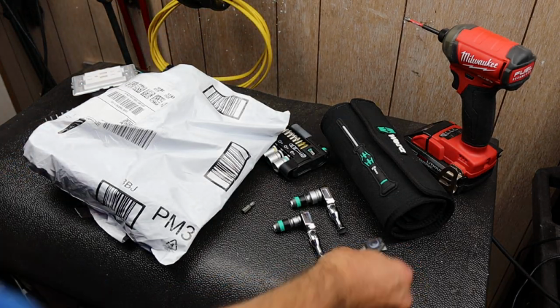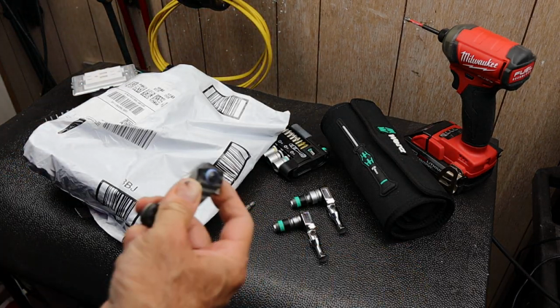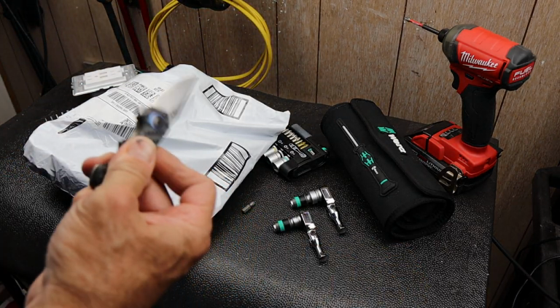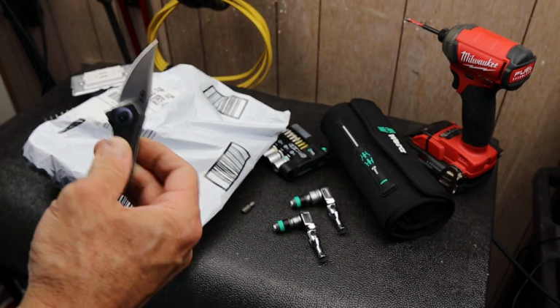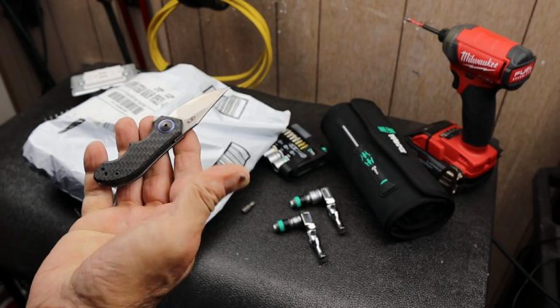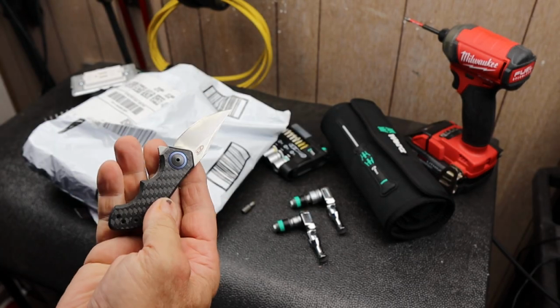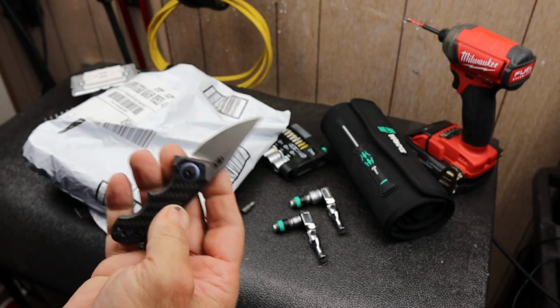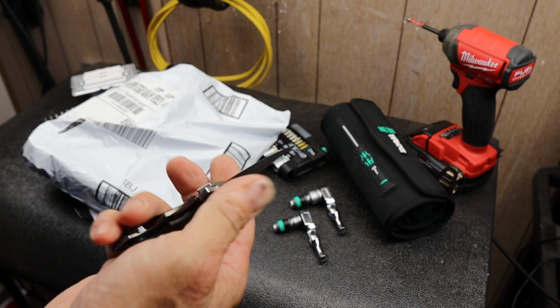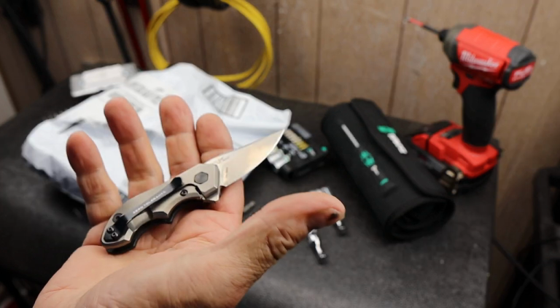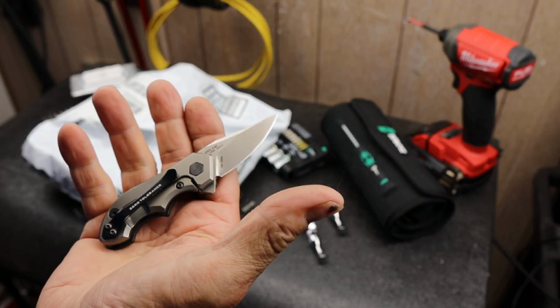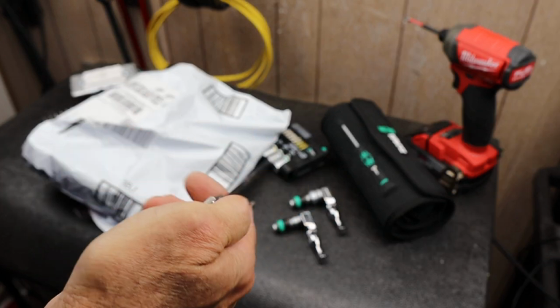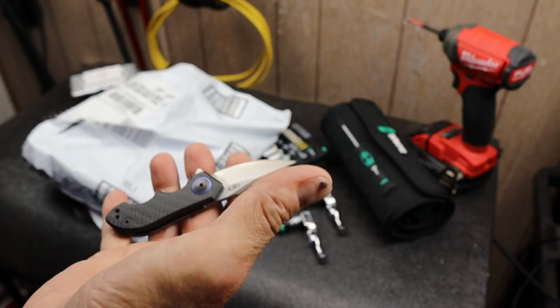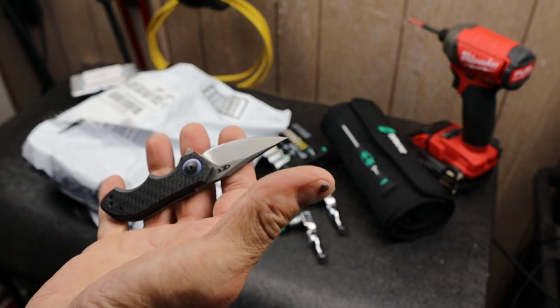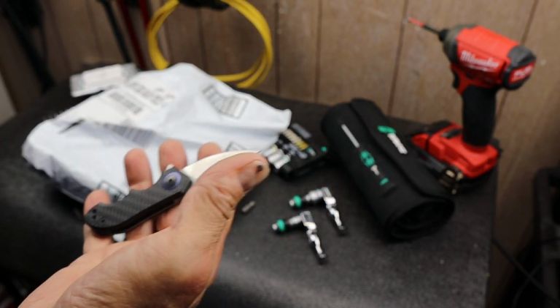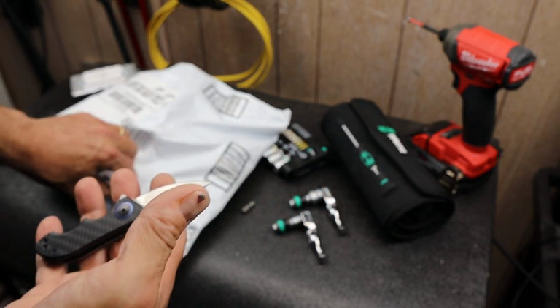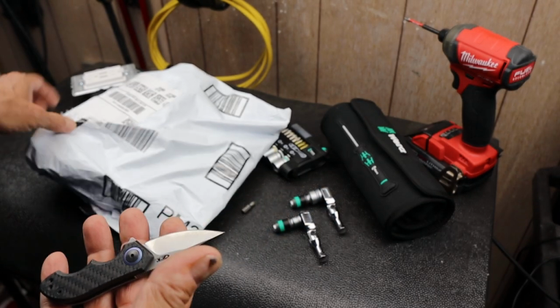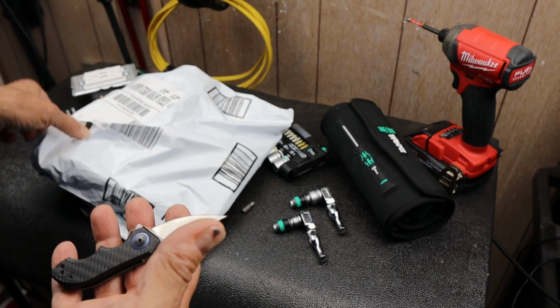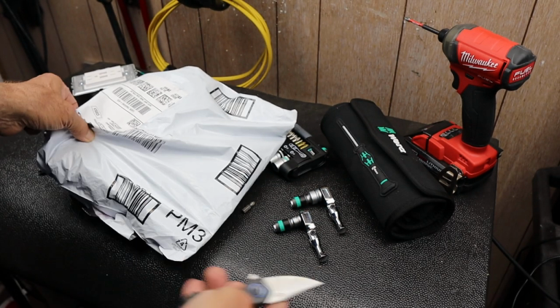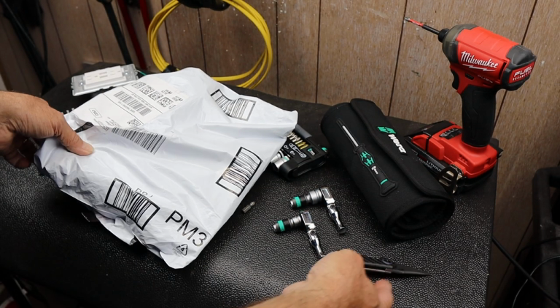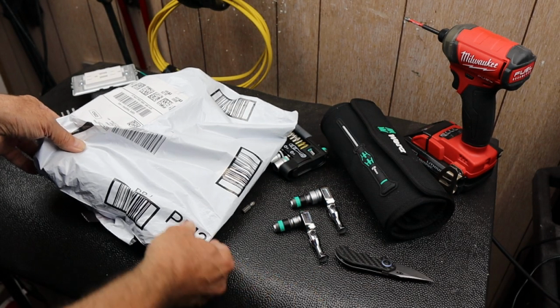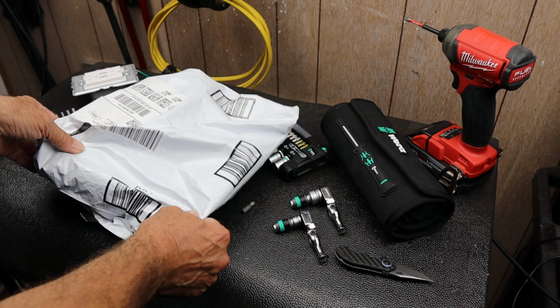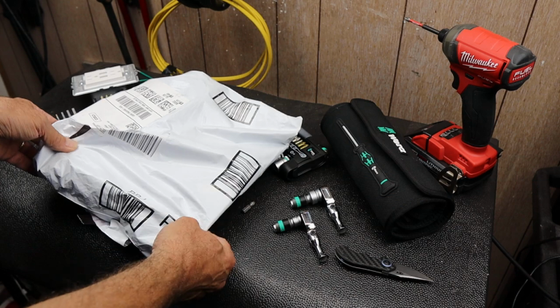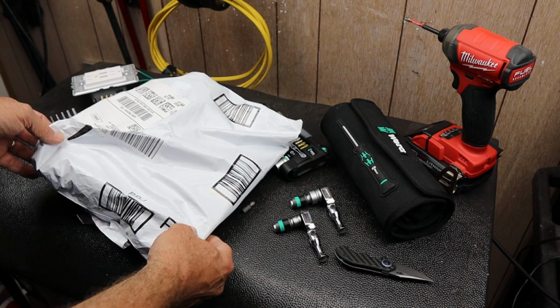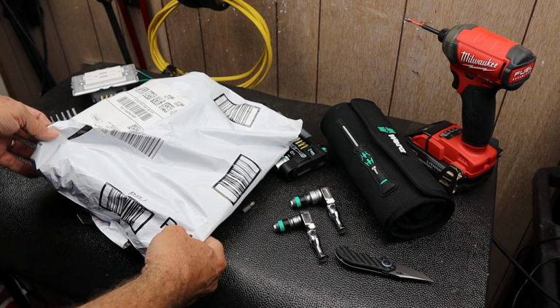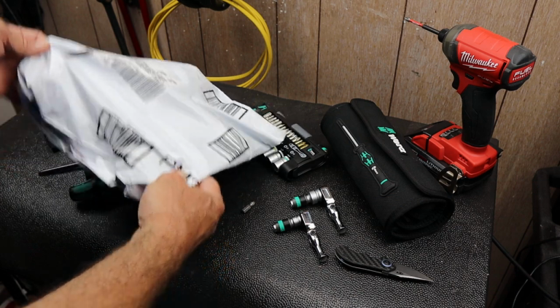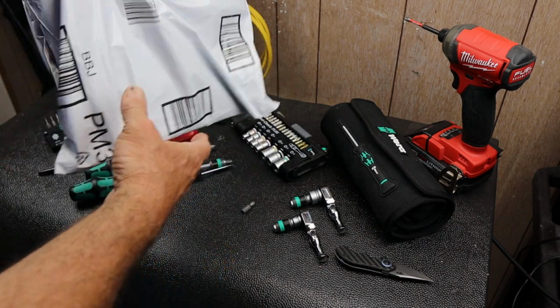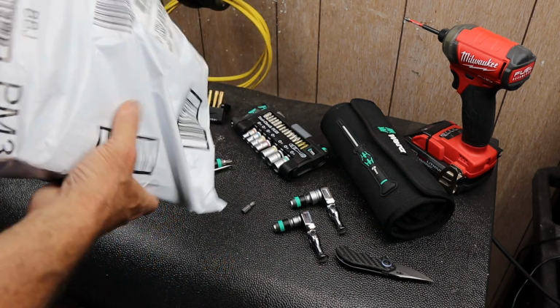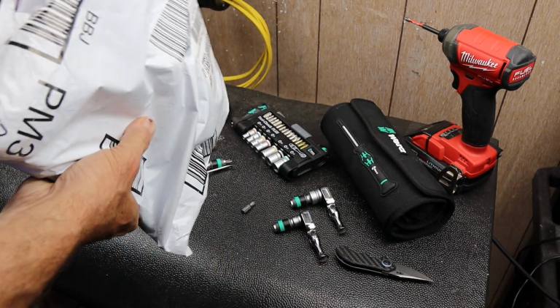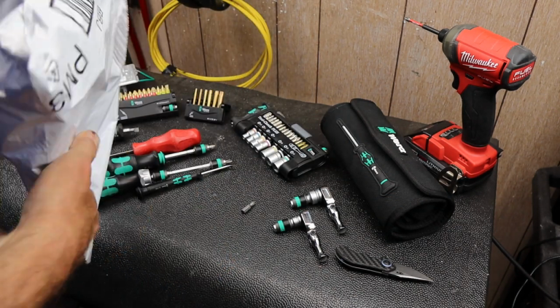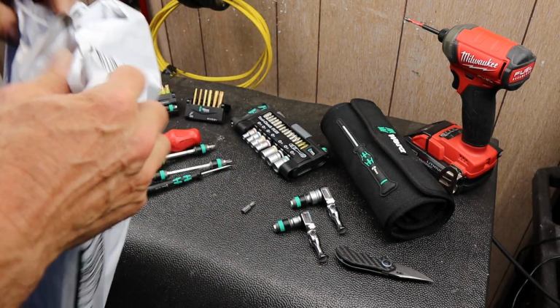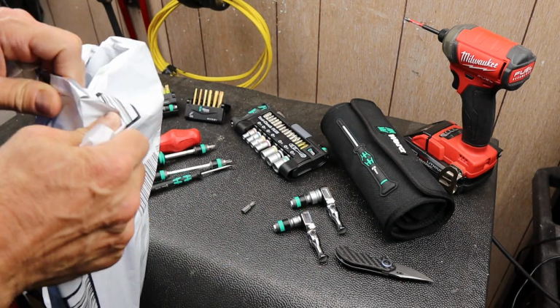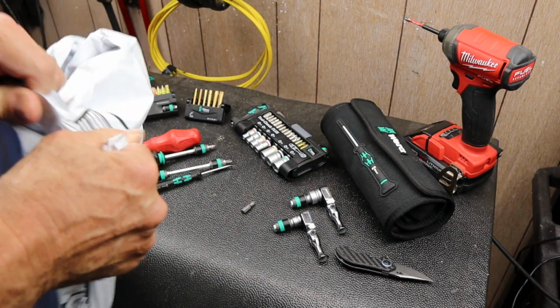I was going to use one of my favorite EDC knives, but there's something small, thin, and flexible in here that I don't want to damage. So I'm just going to kind of rip it open.